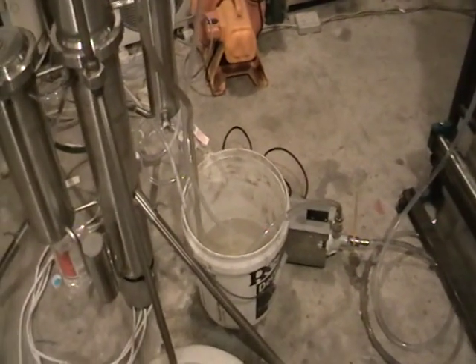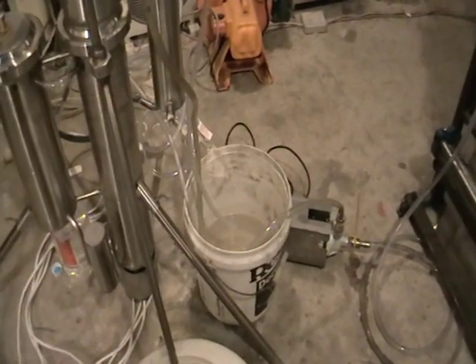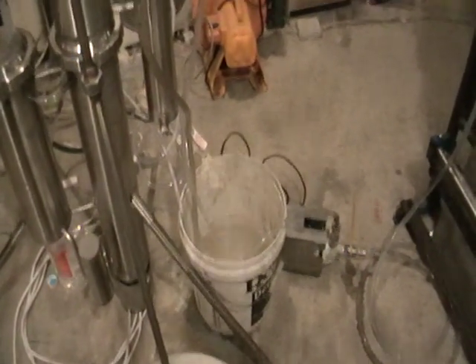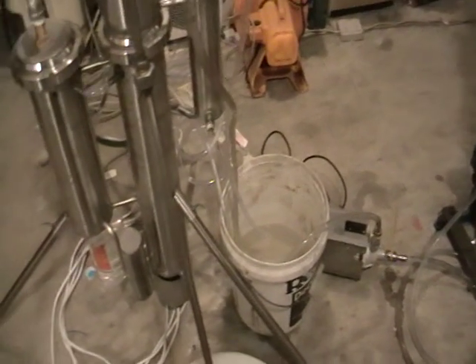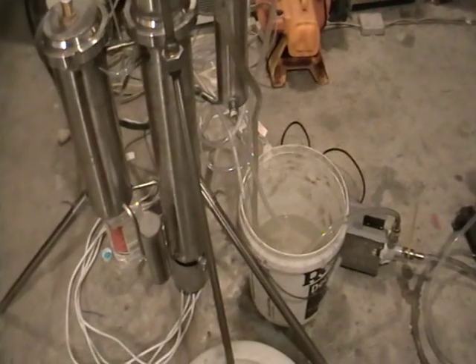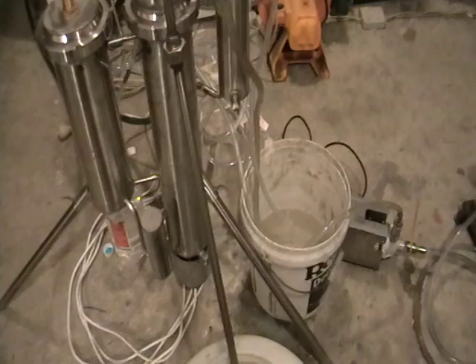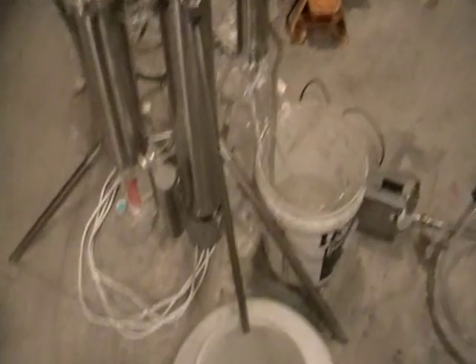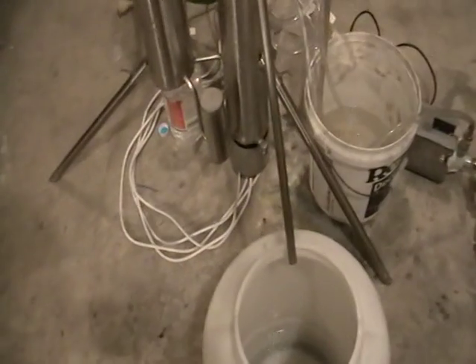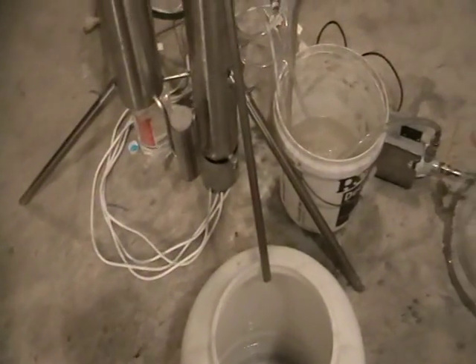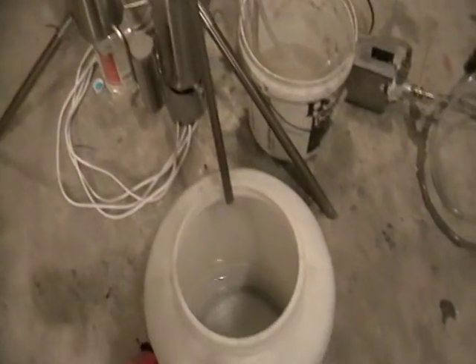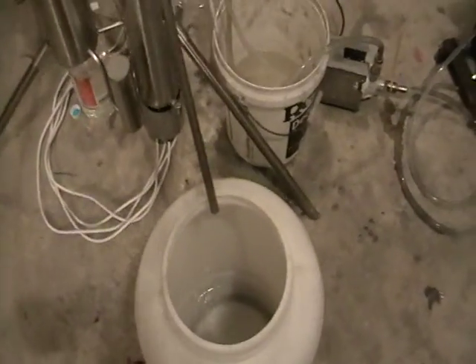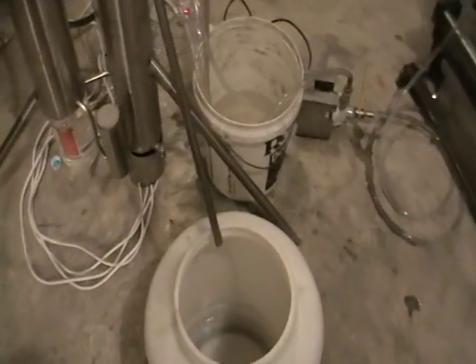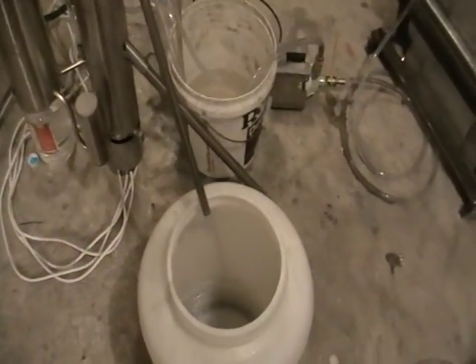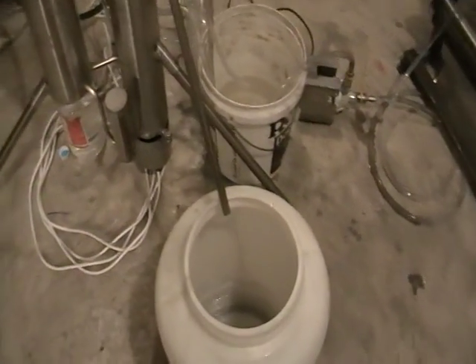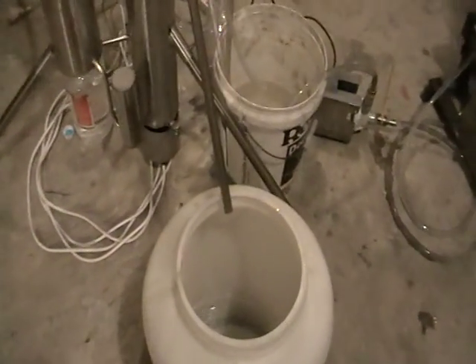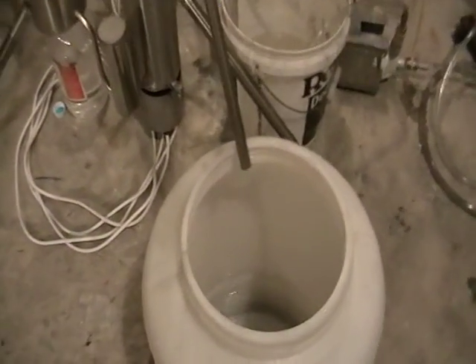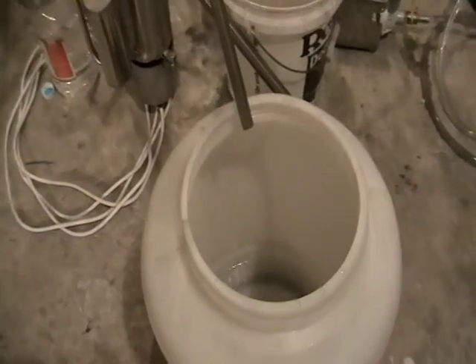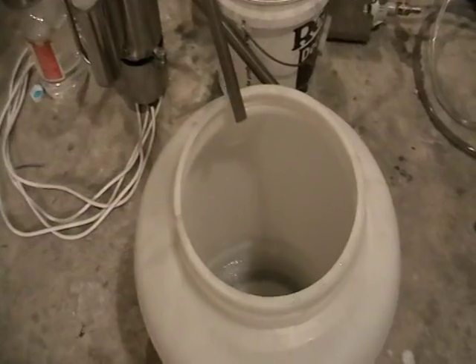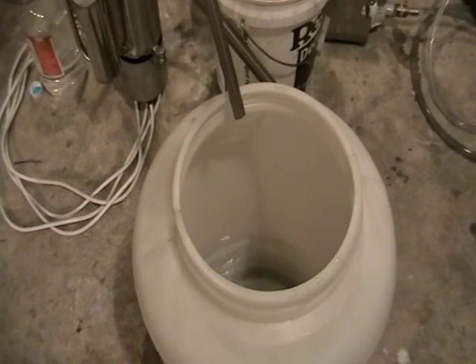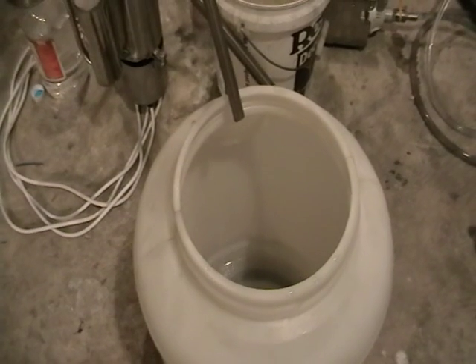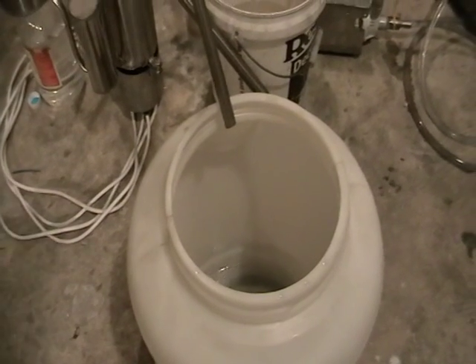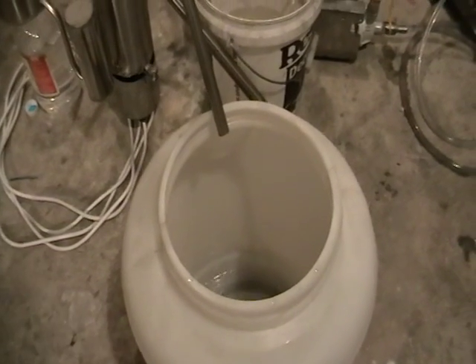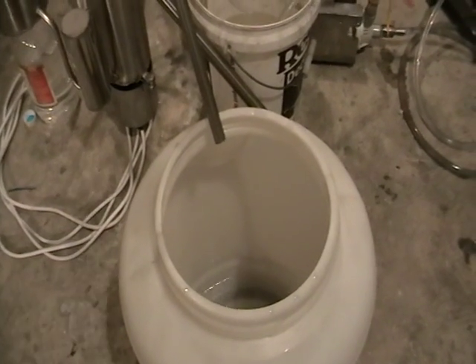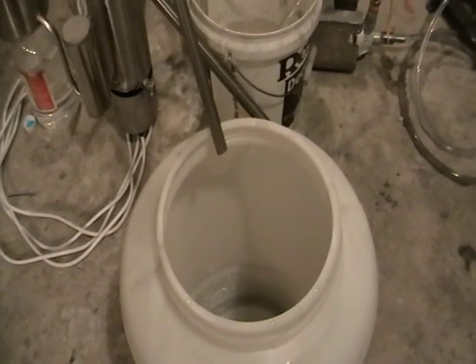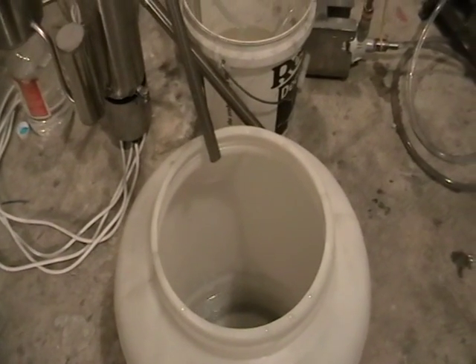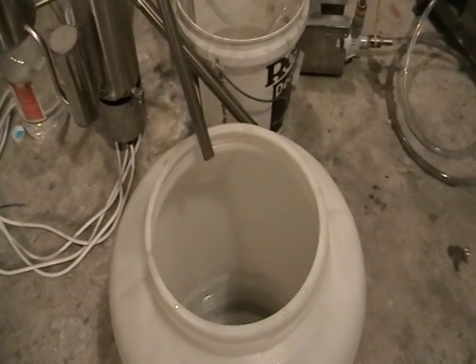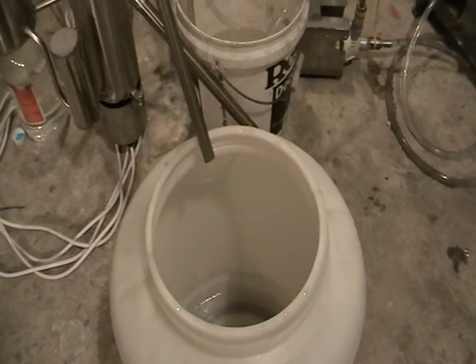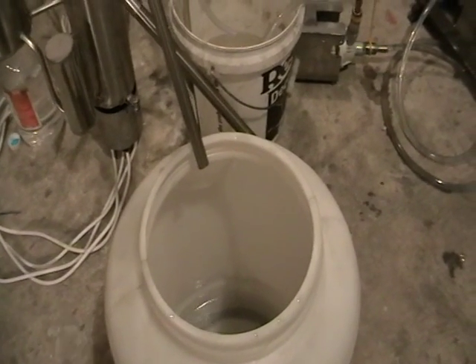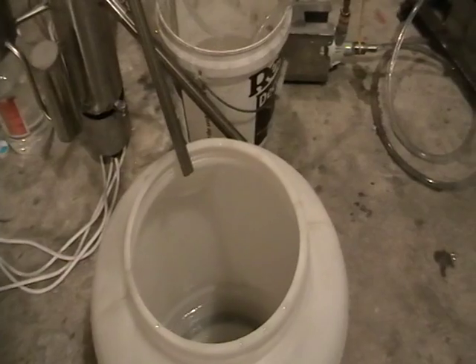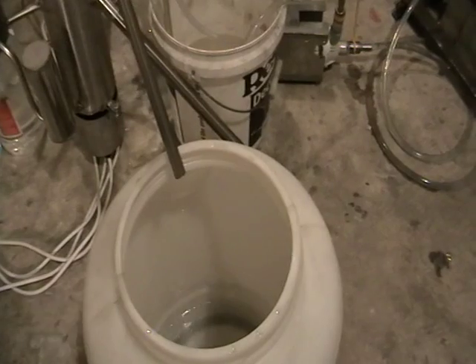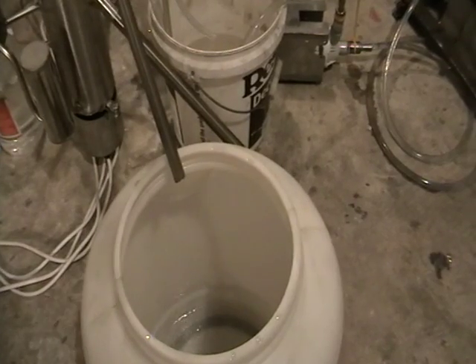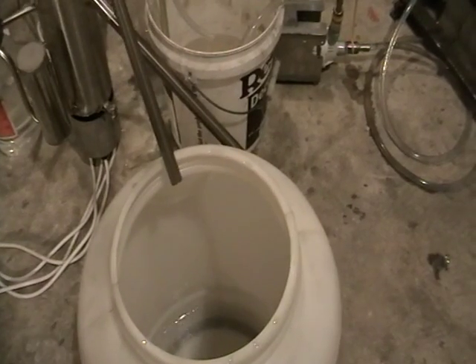Hello, I would like to show you my new still. It's a continuous reflux still. It's a single stage, so it's a secondary distillation still — not the primary.